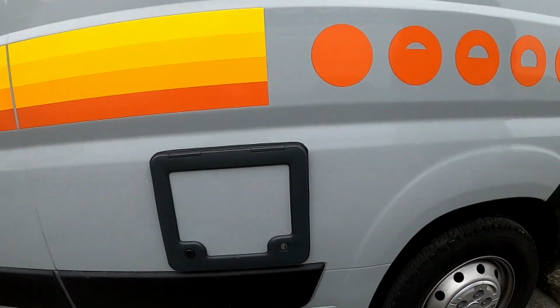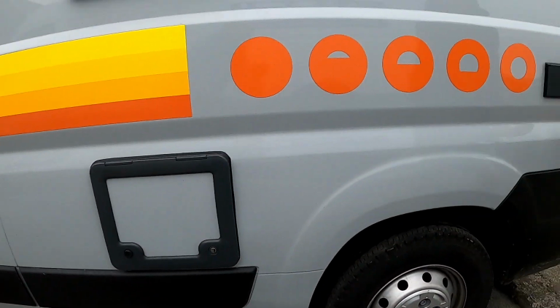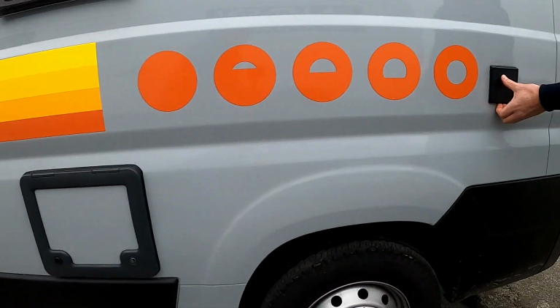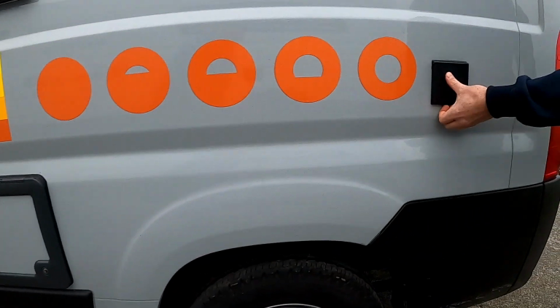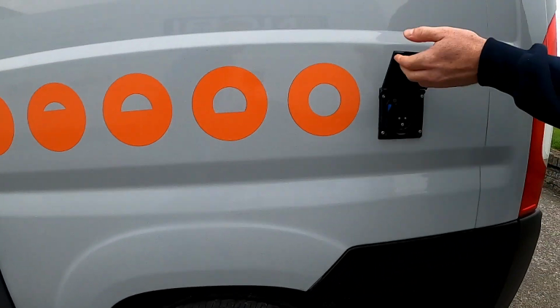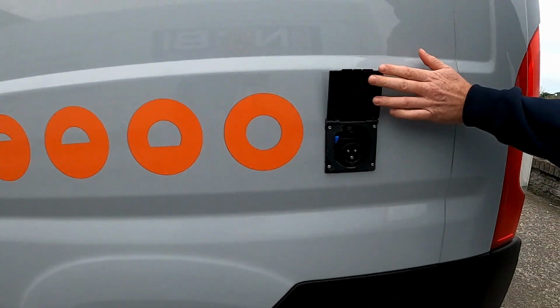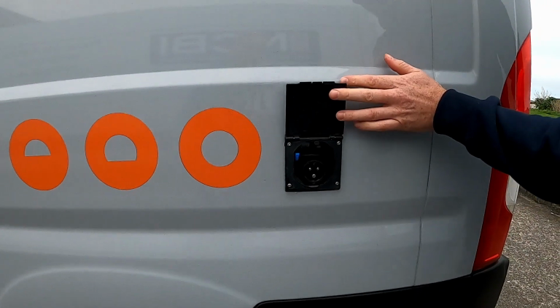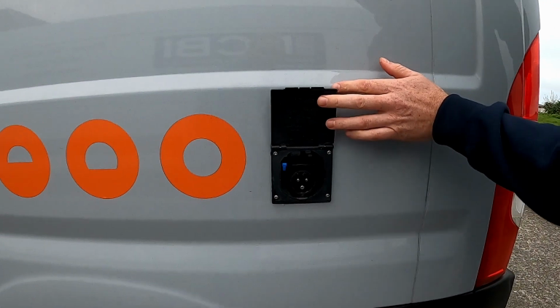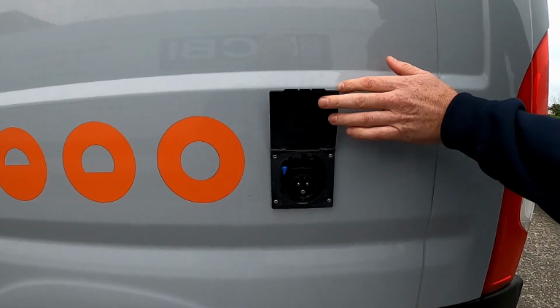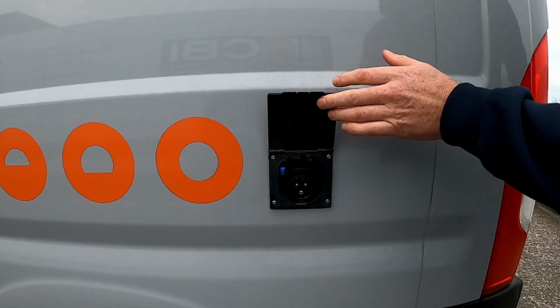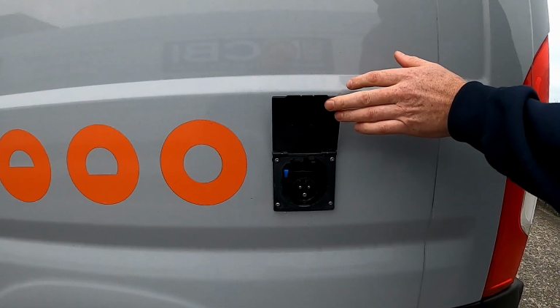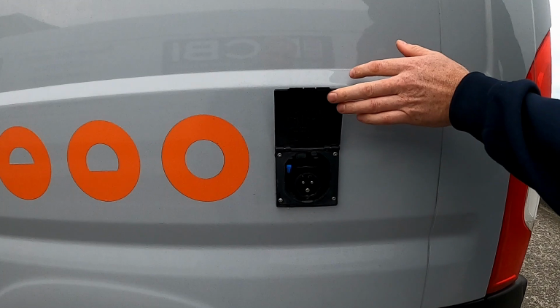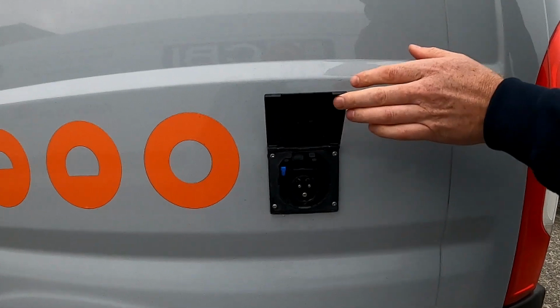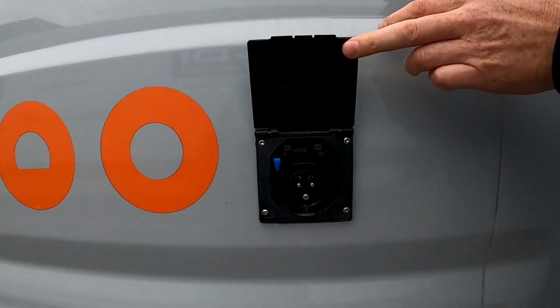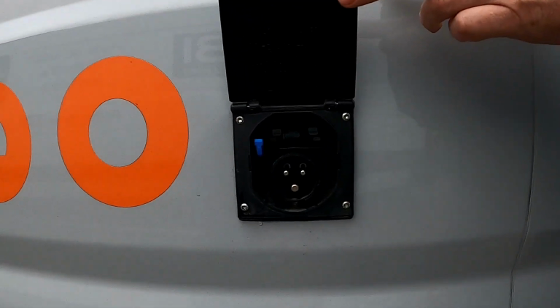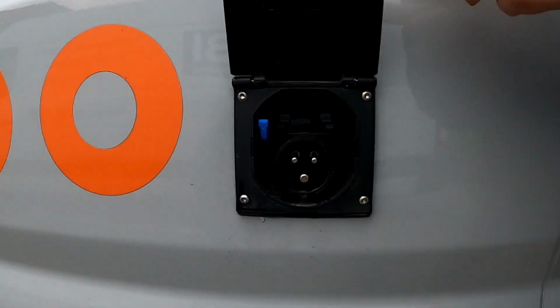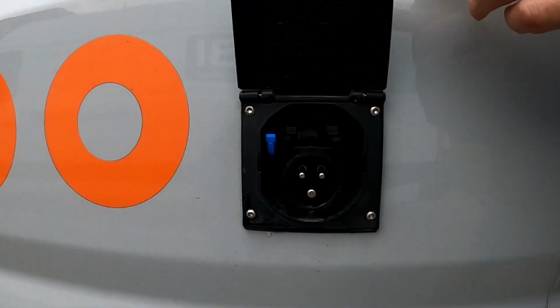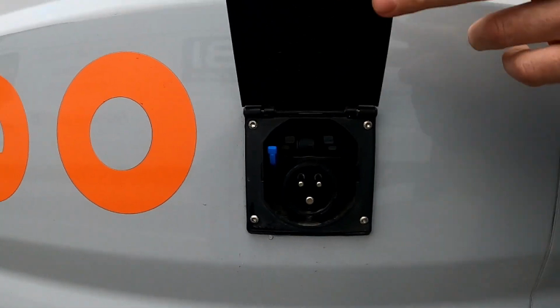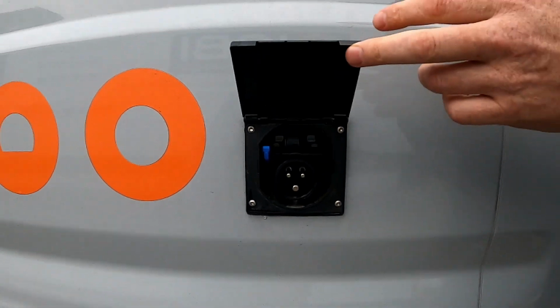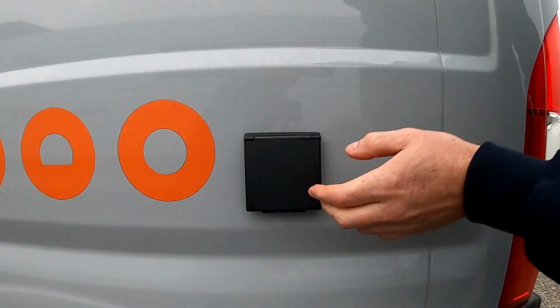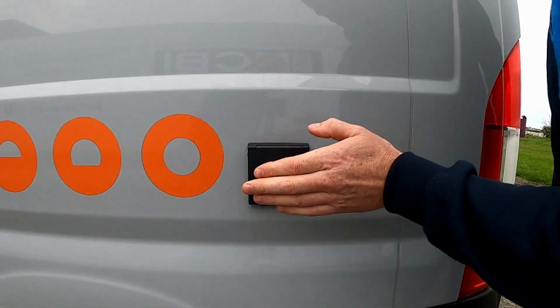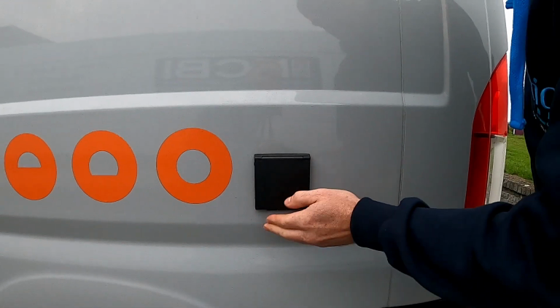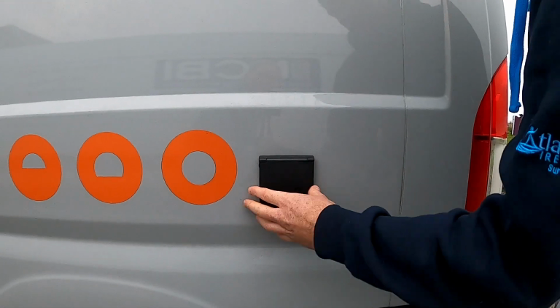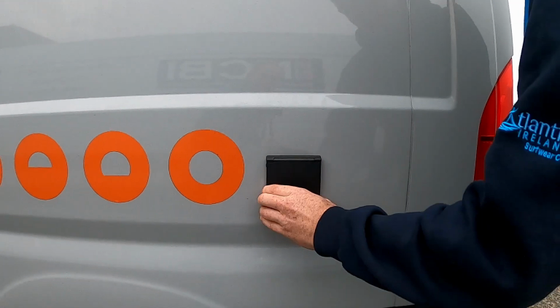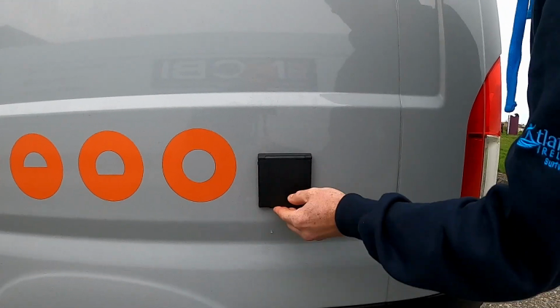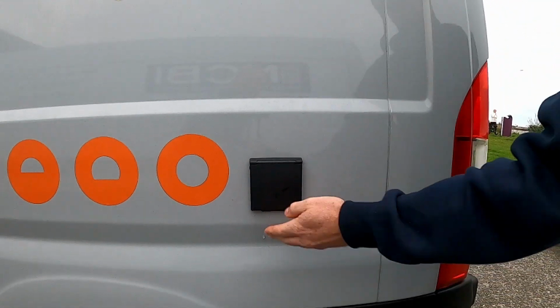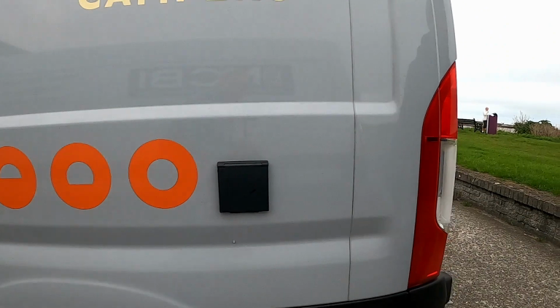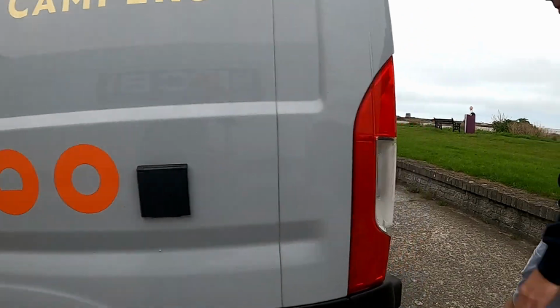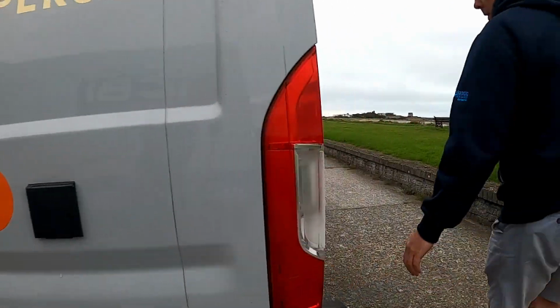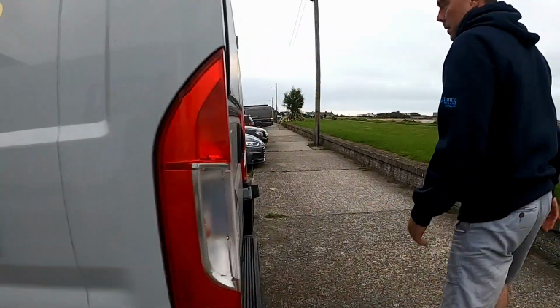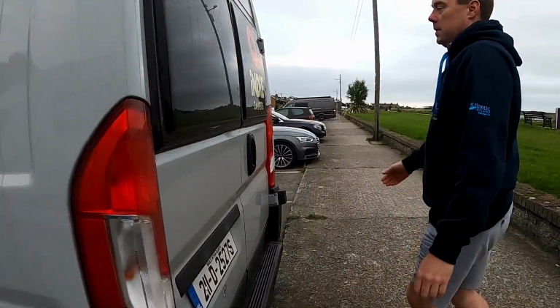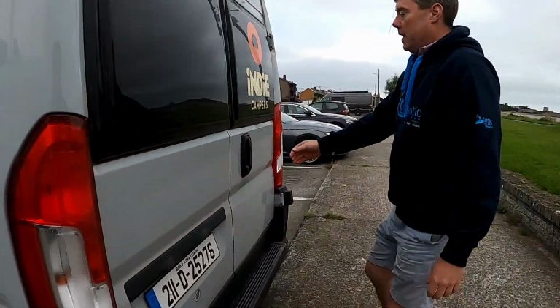Back here is your electric hookup. So when you're on site or have electric, pop in there — it's the same as with Connie, no different. The clip fastens on there.